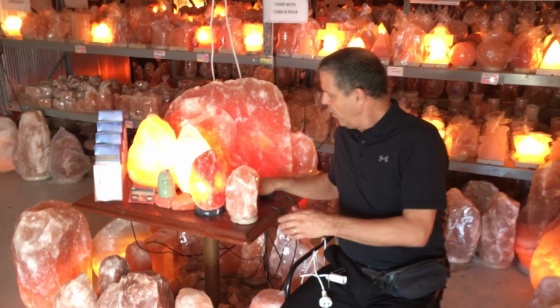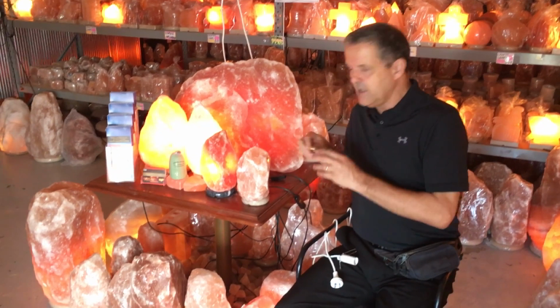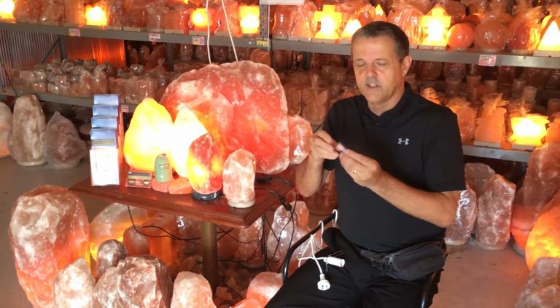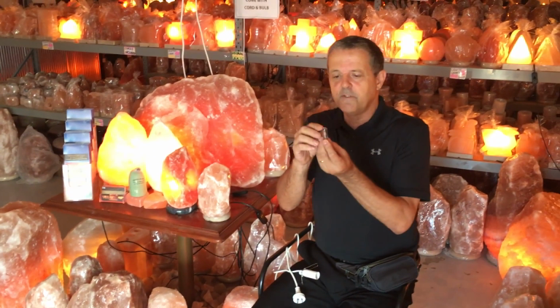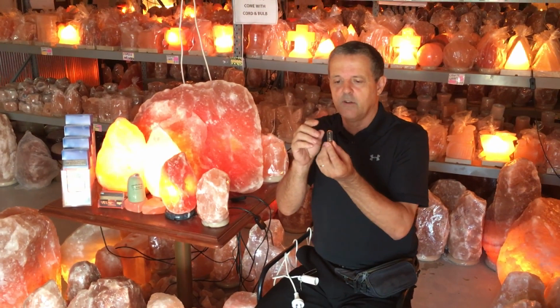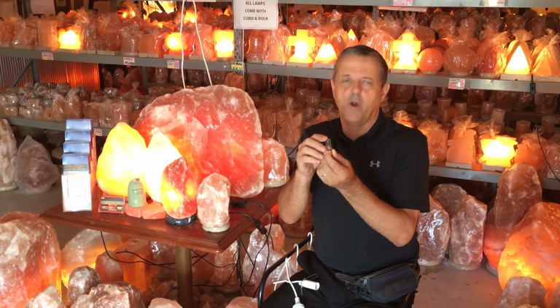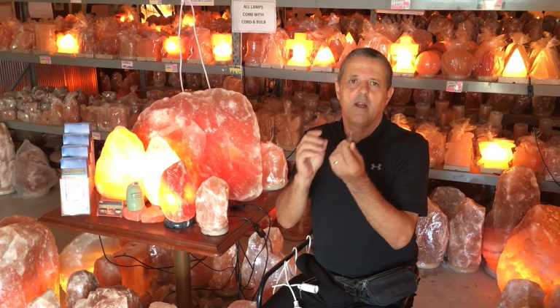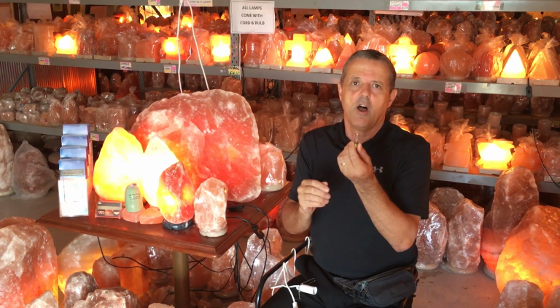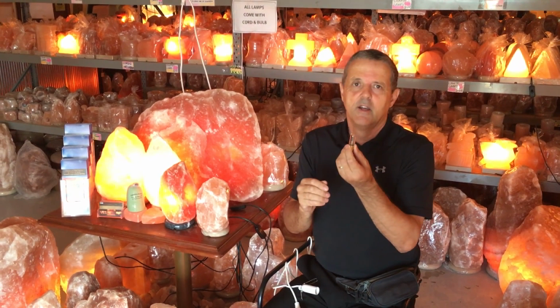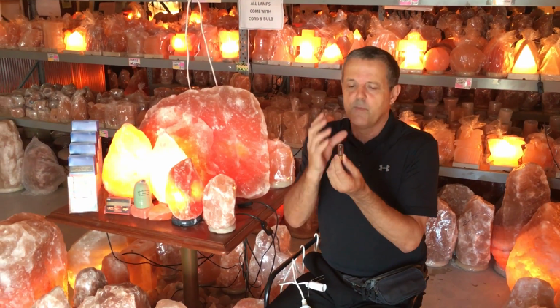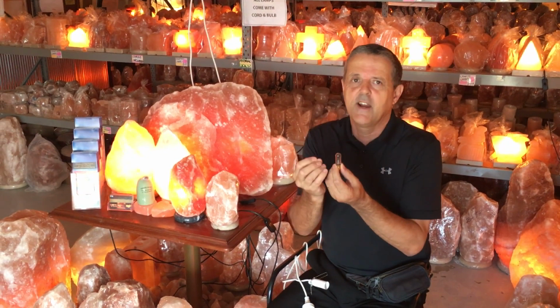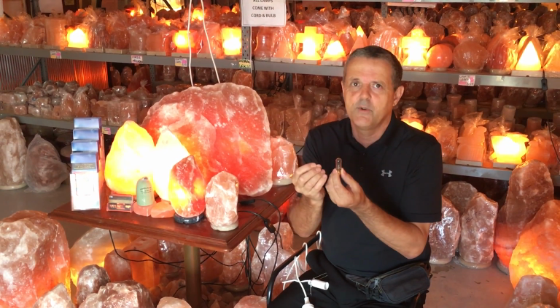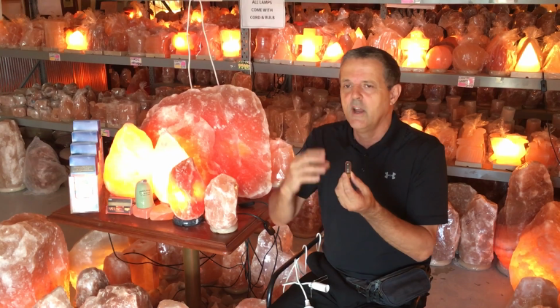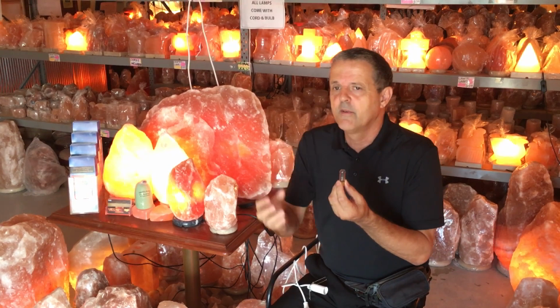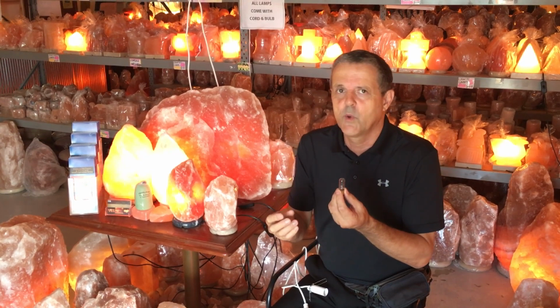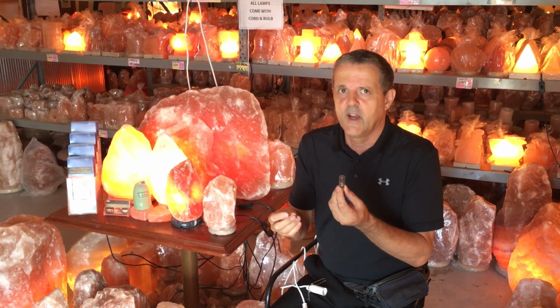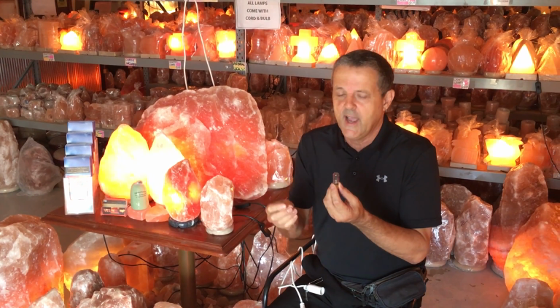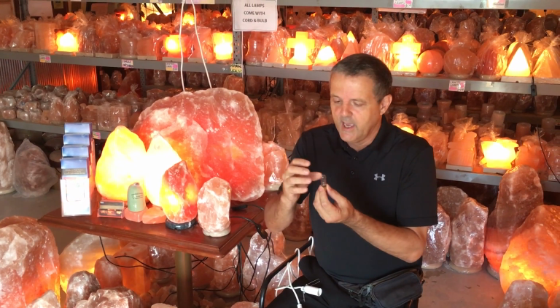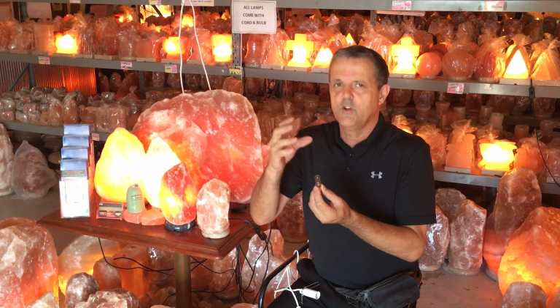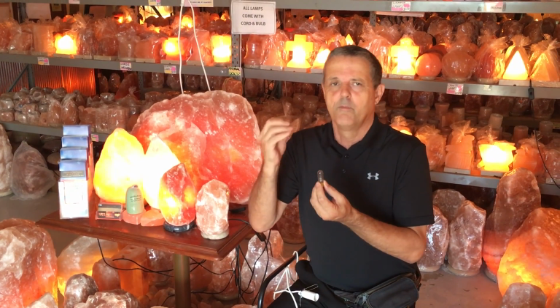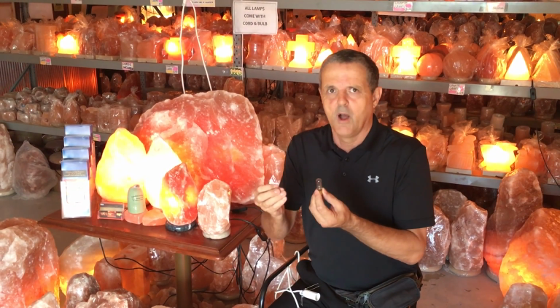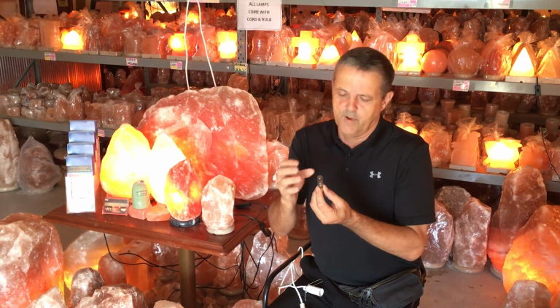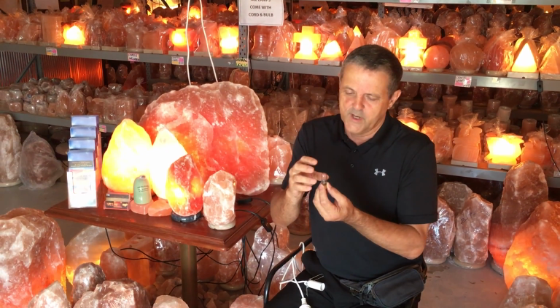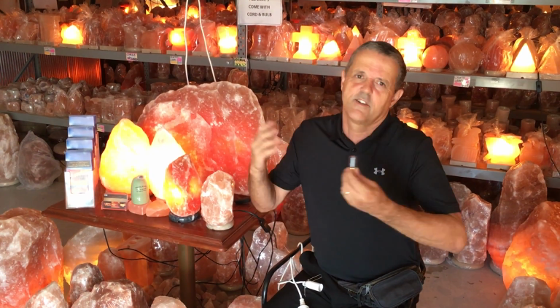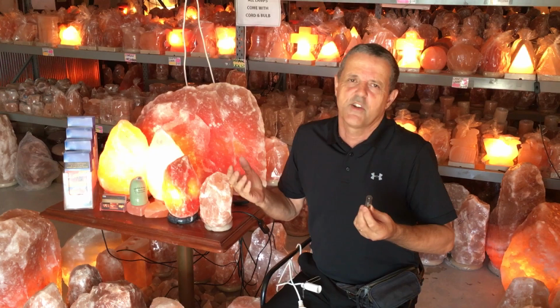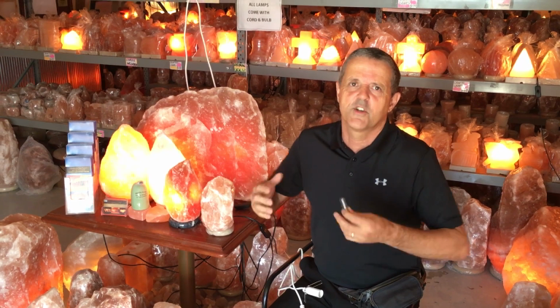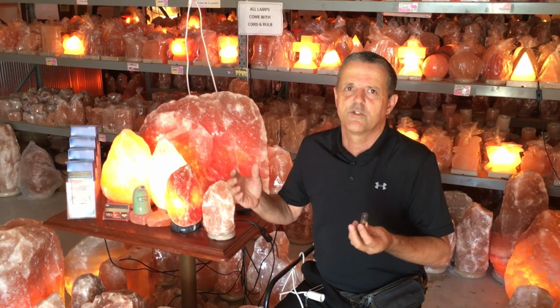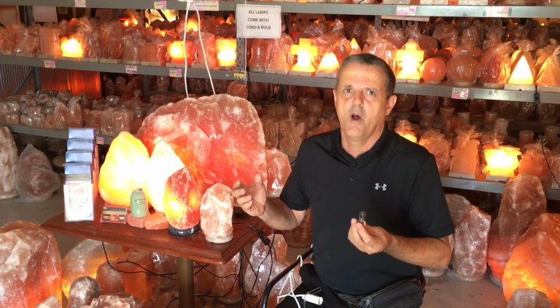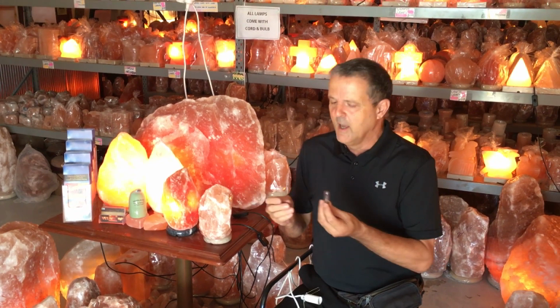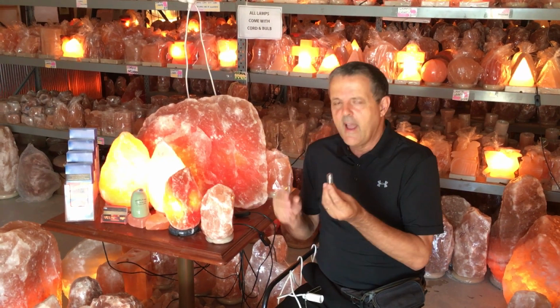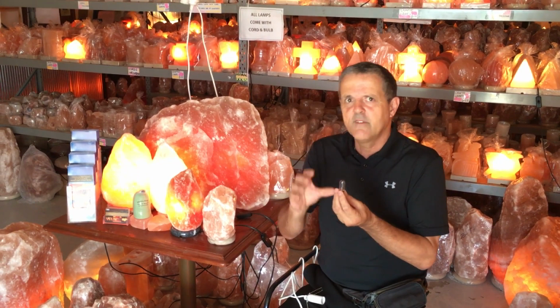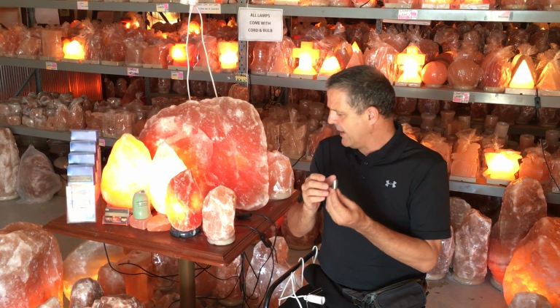Now all it is is a little 15-watt oven light, so it's made to take the temperature. Remember to run it 24 hours a day. If you use a bigger, high-wattage bulb it doesn't help — it just makes it too super hot, so they are a bit delicate.